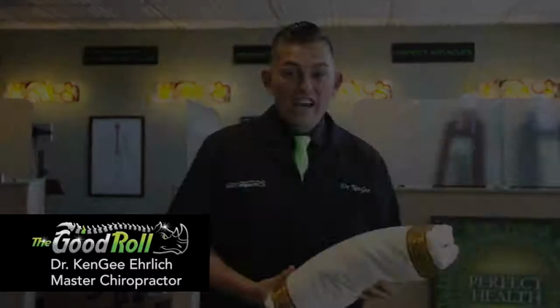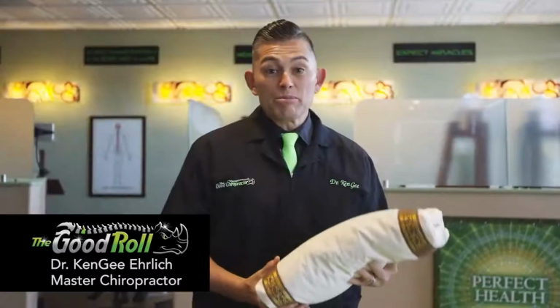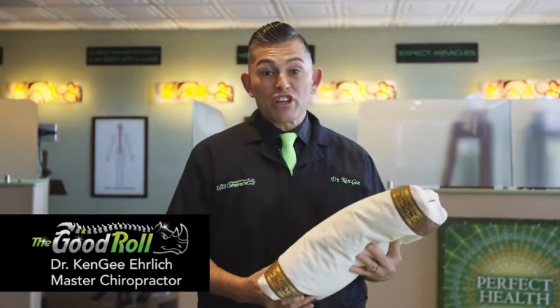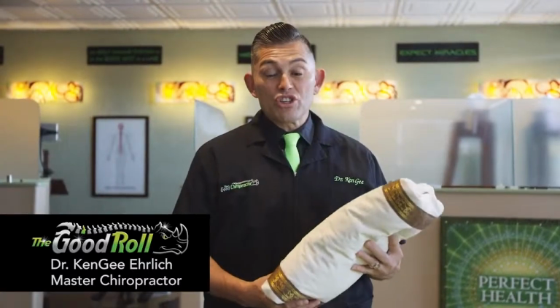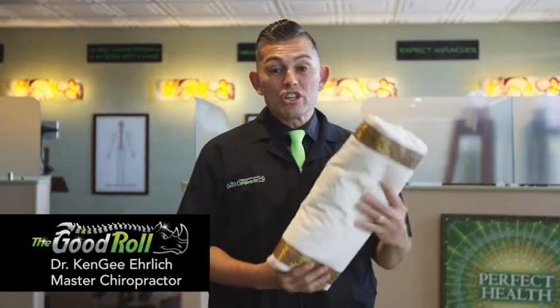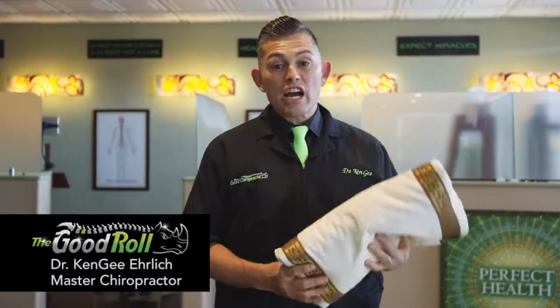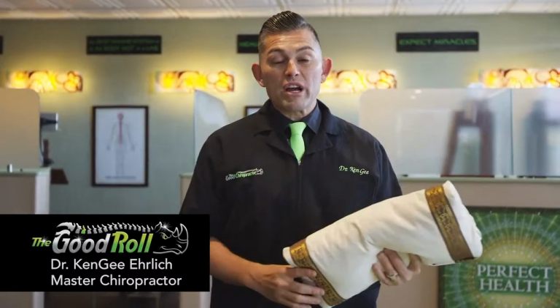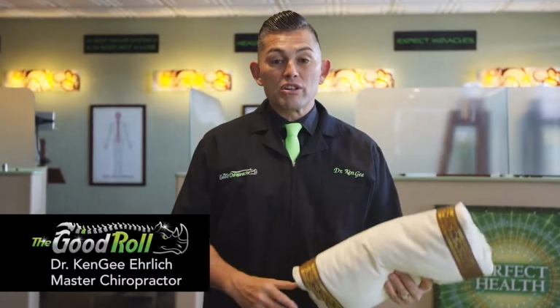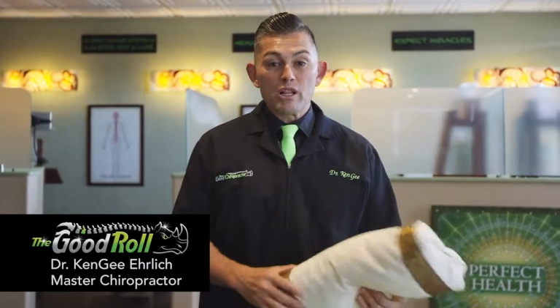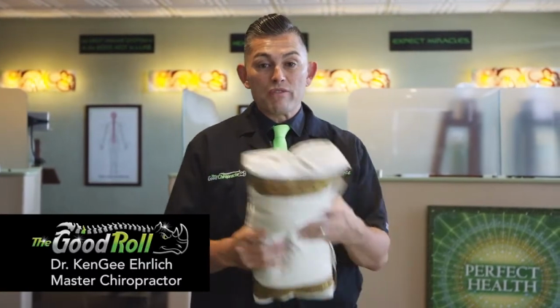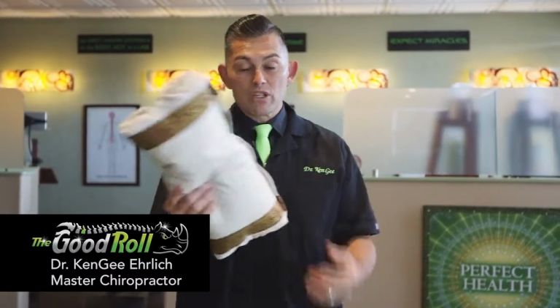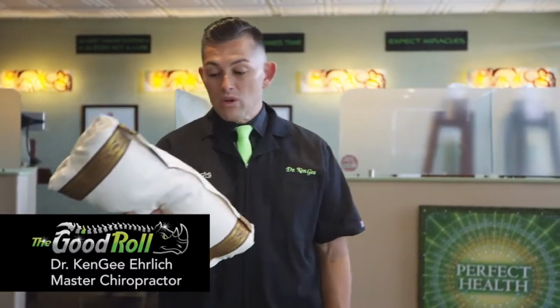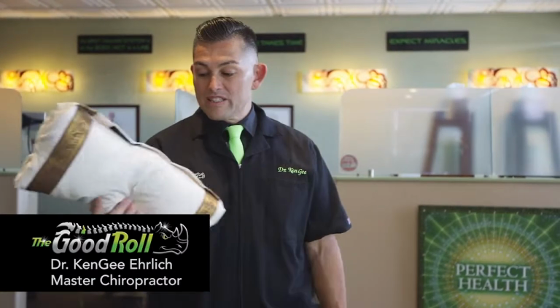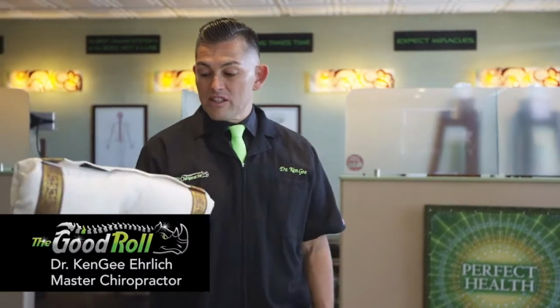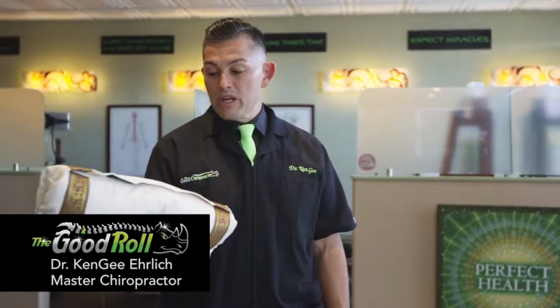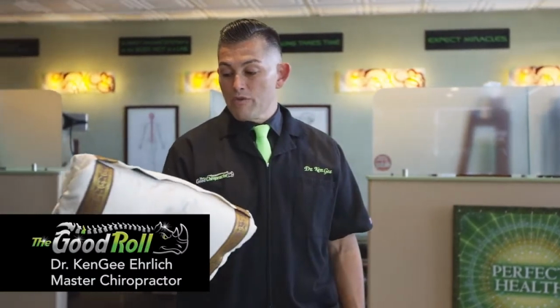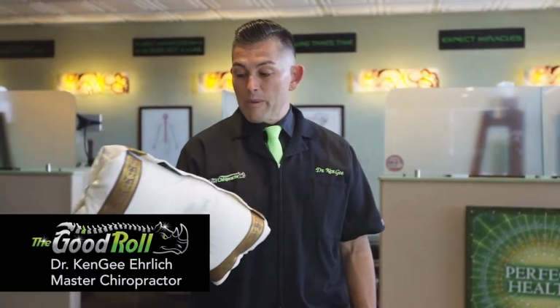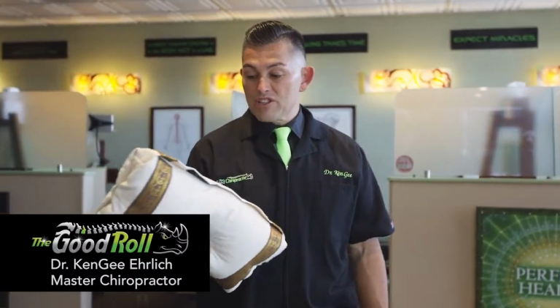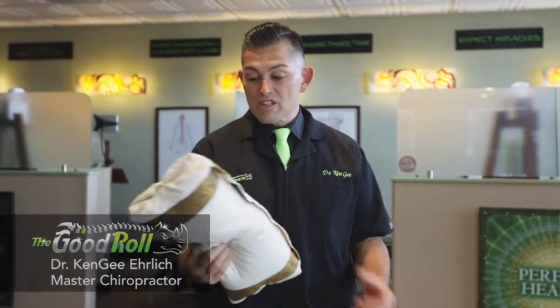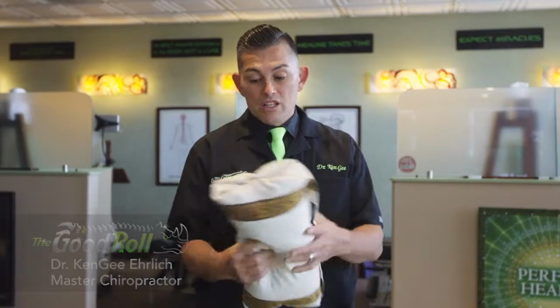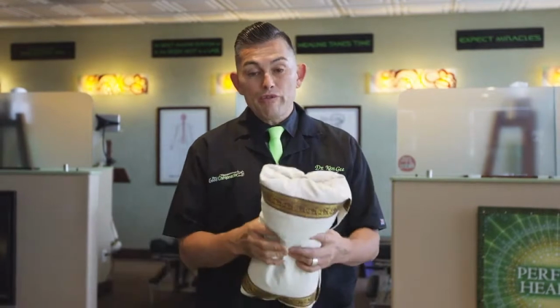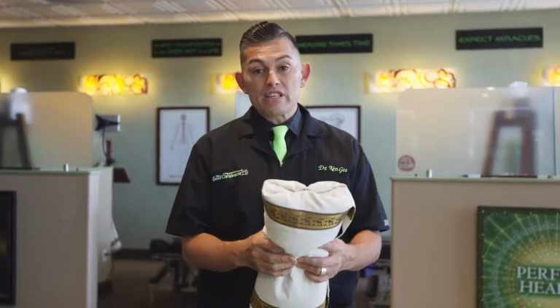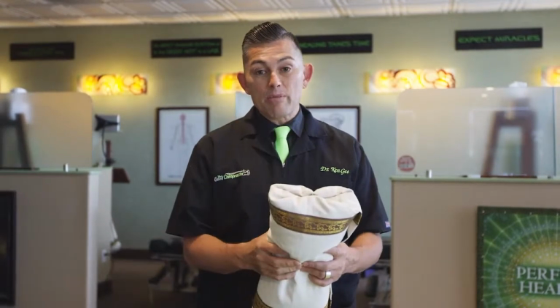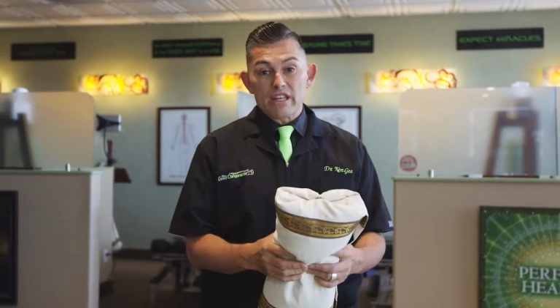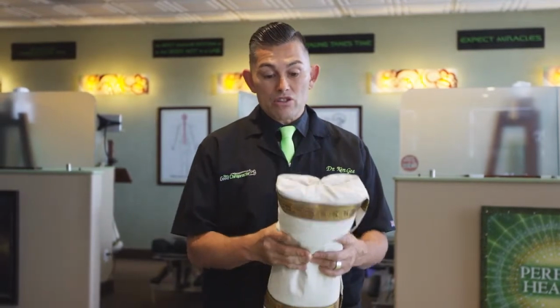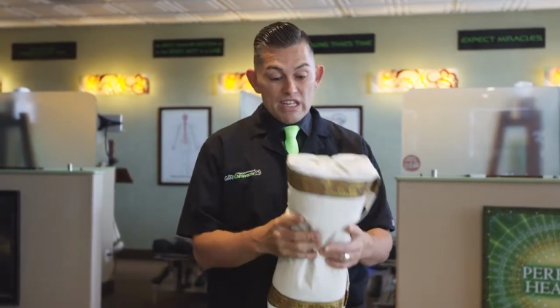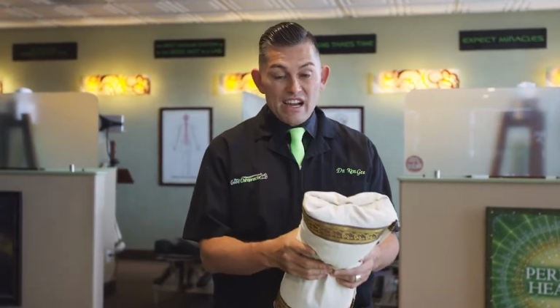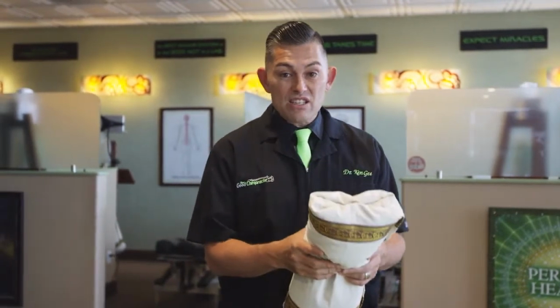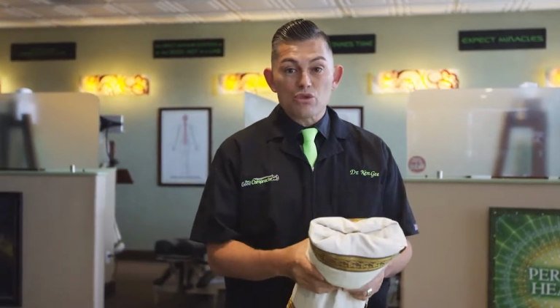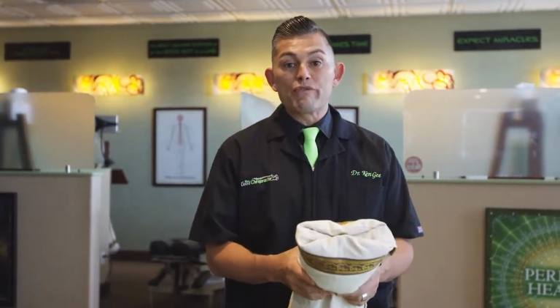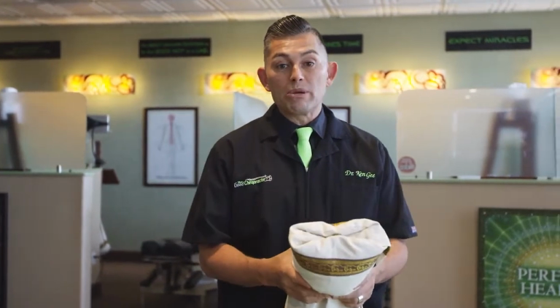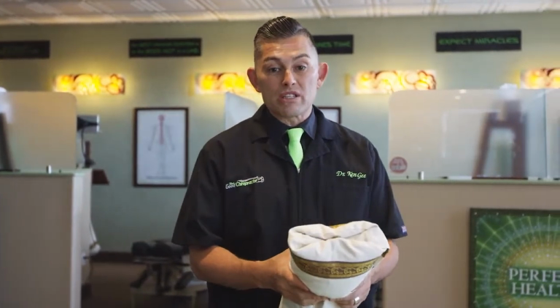Hey, I'm Dr. Kenji, the good chiropractor, developer of The Good Roll. I designed this pillow for my patients so it fits everybody. There's three sizes and three firmnesses.